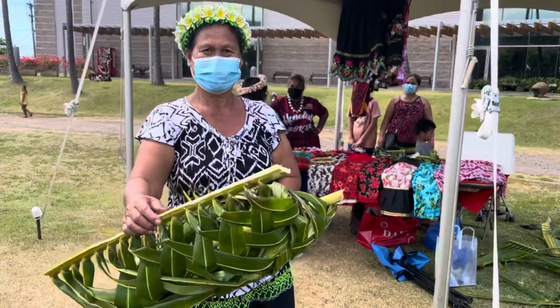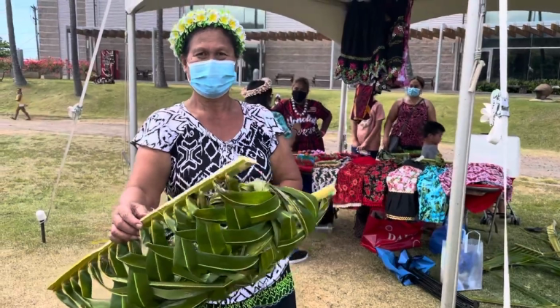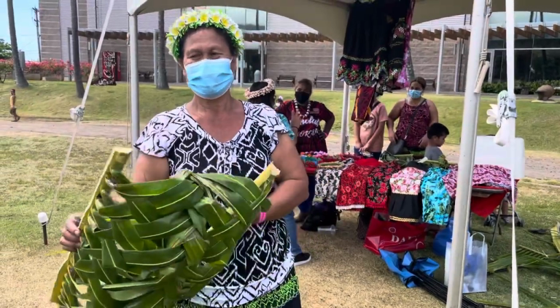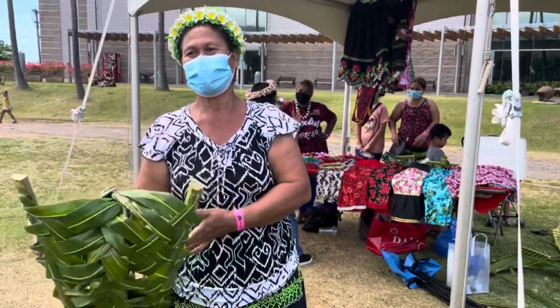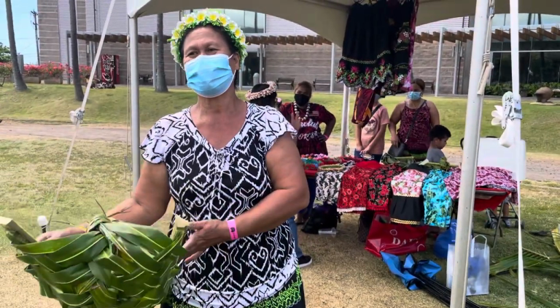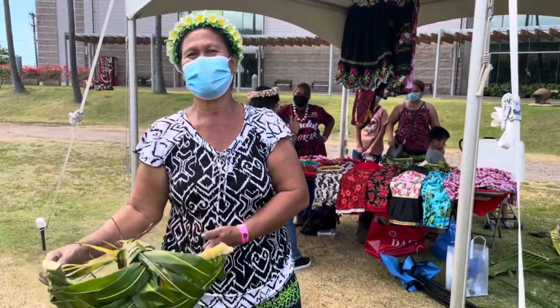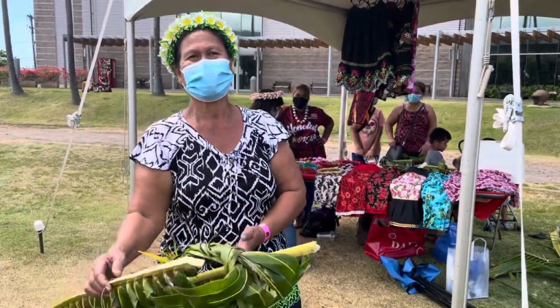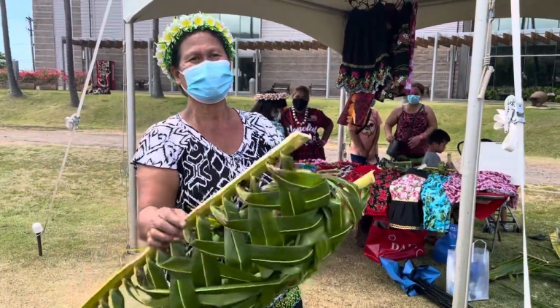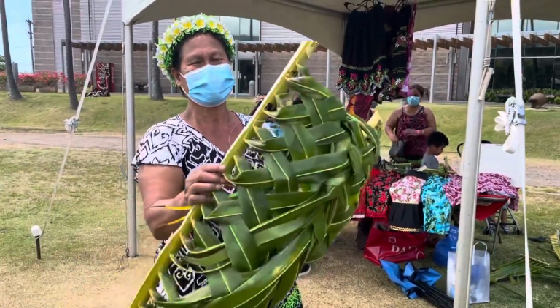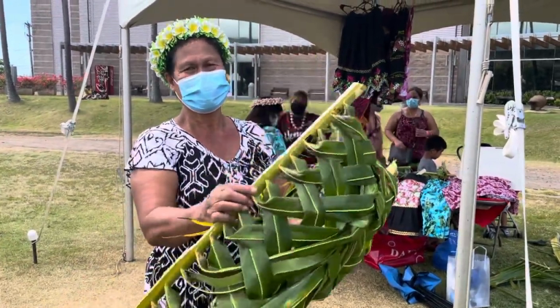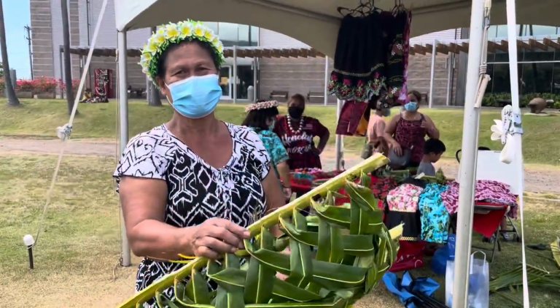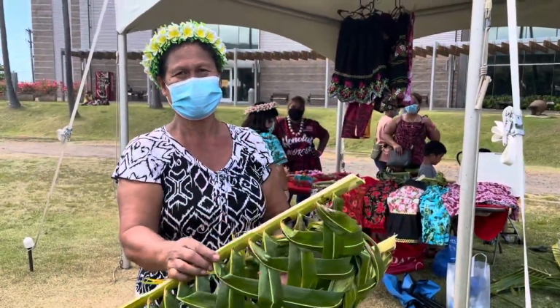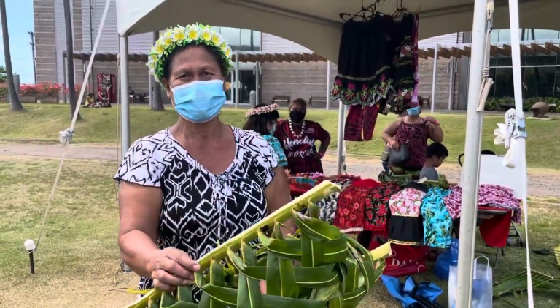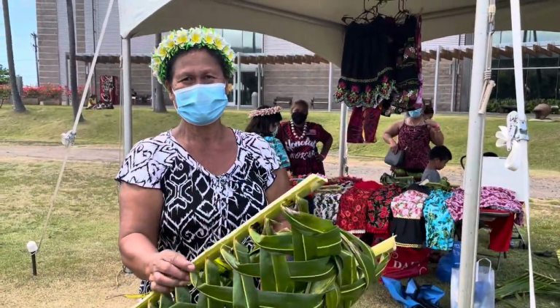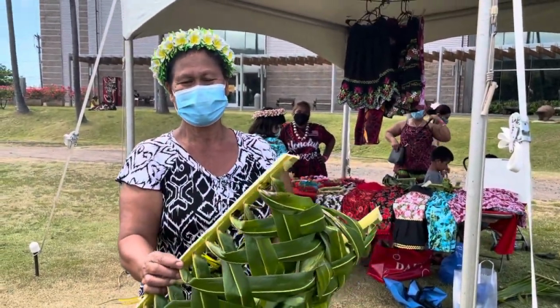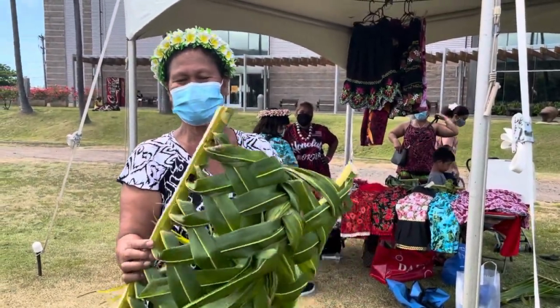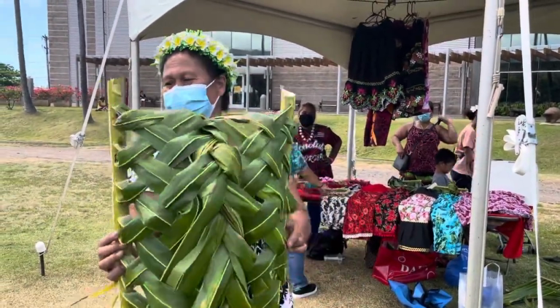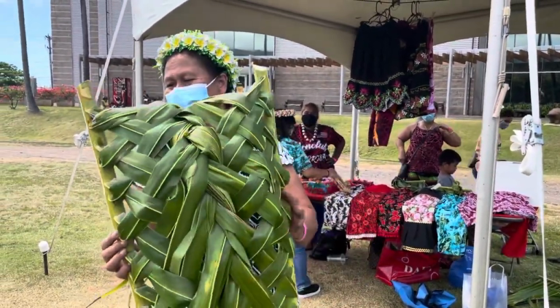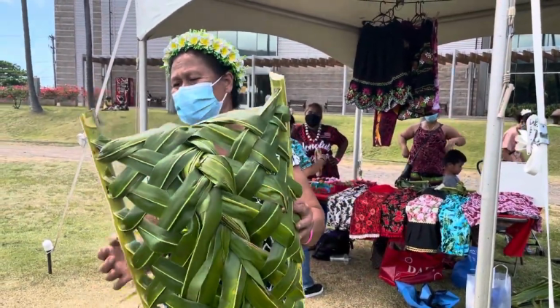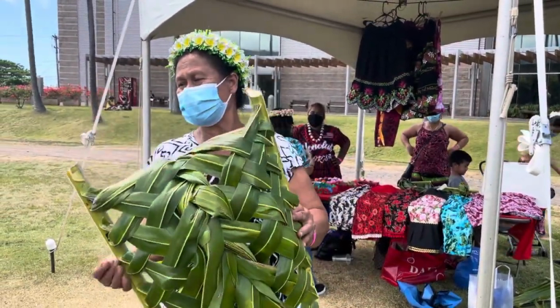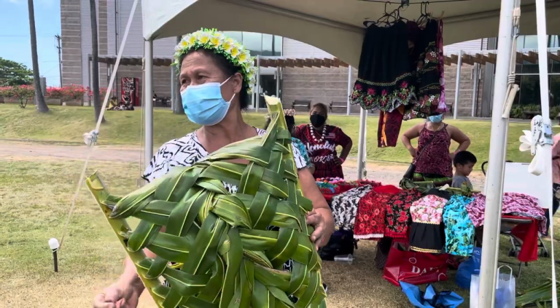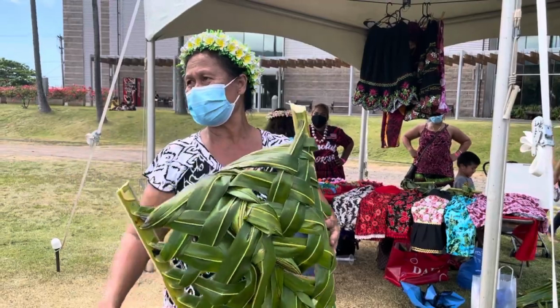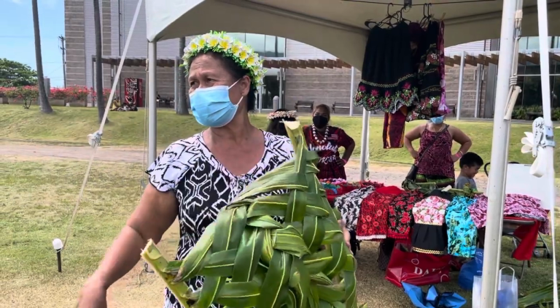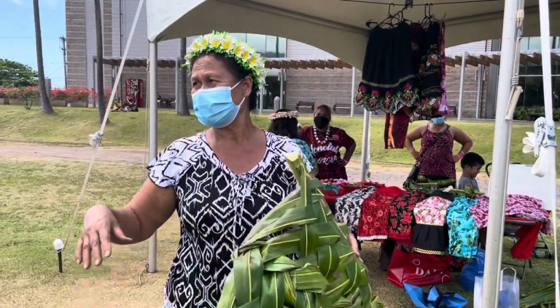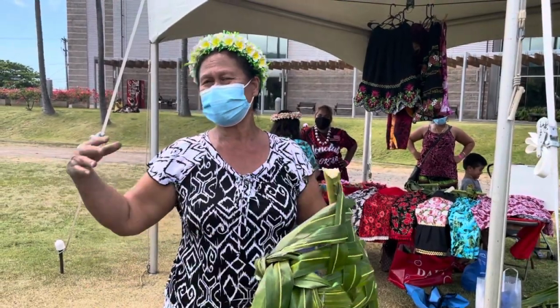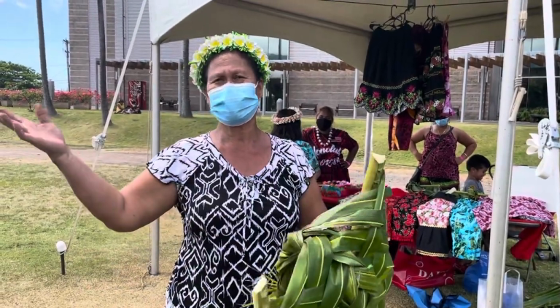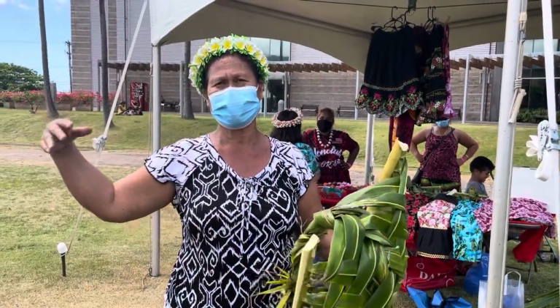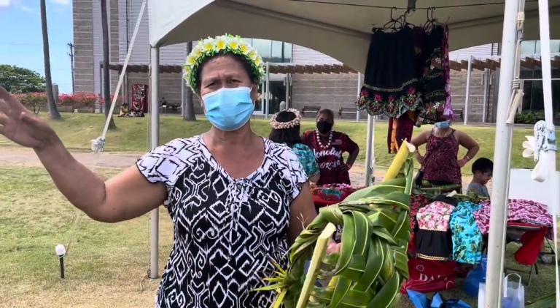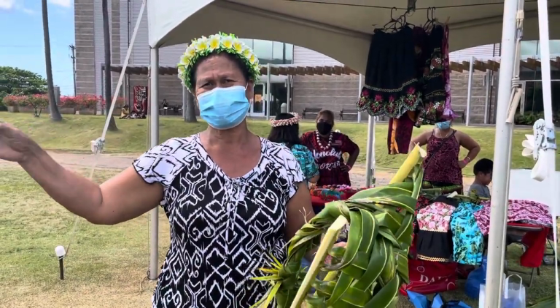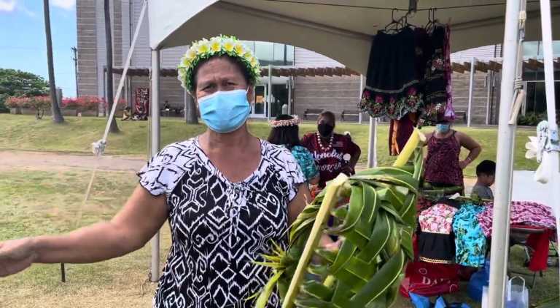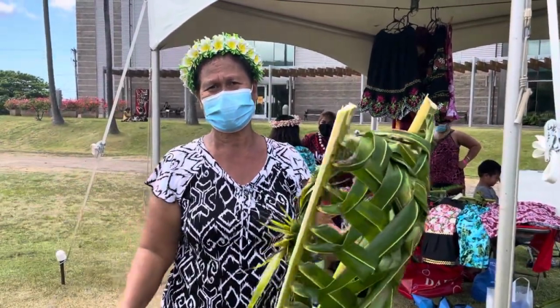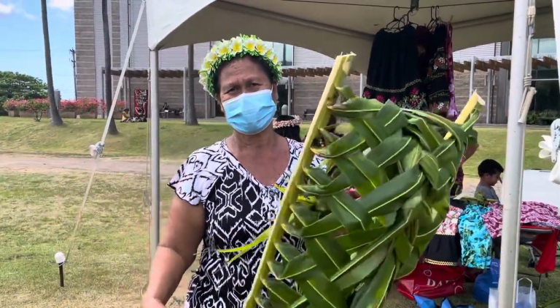You carry it back into the kitchen, because usually we cook in the sturdy outside cooking house.